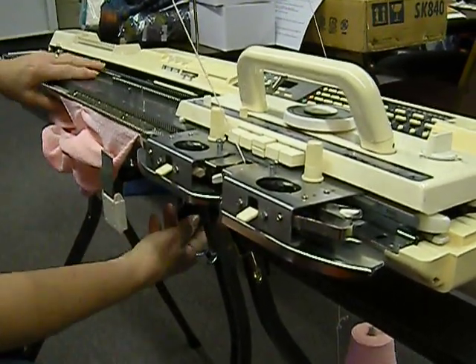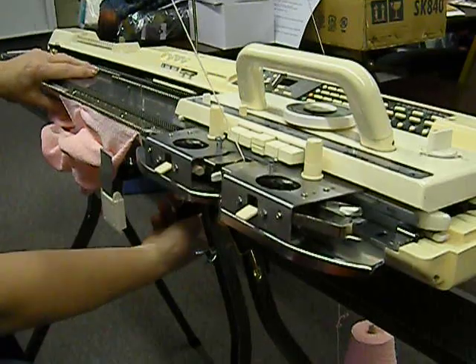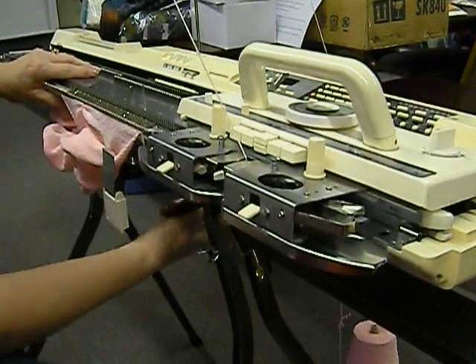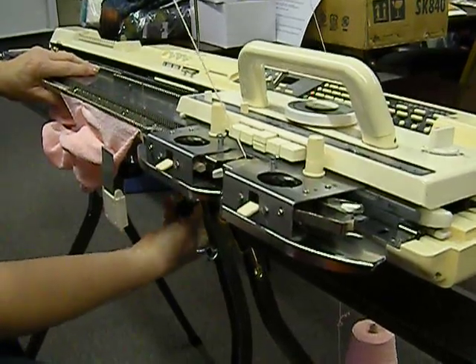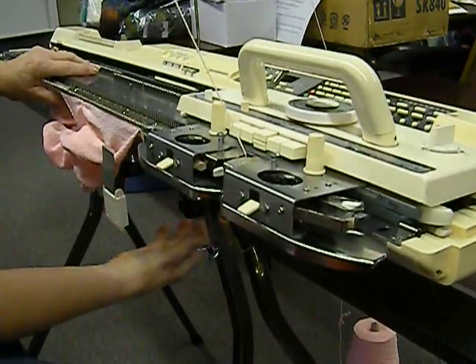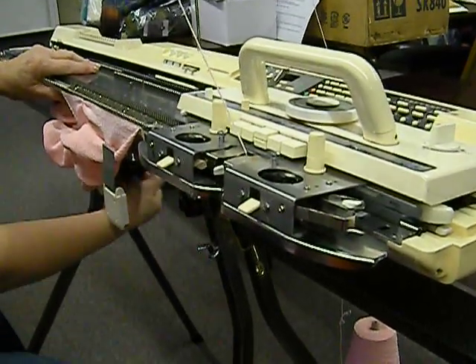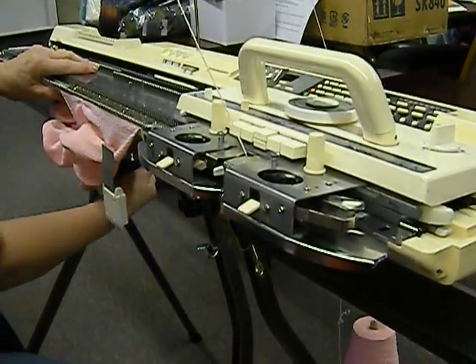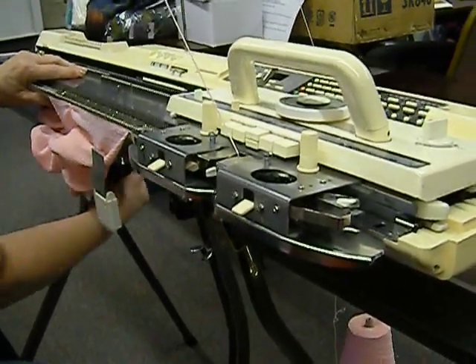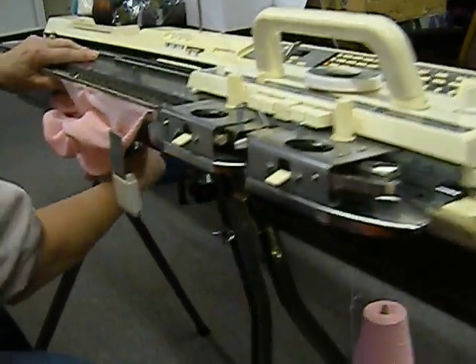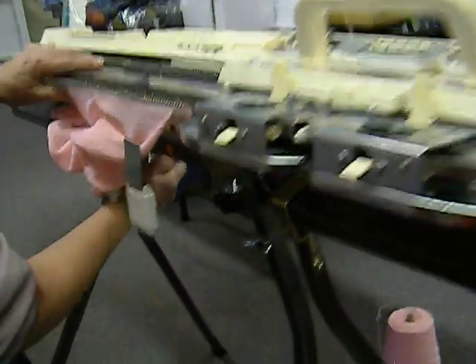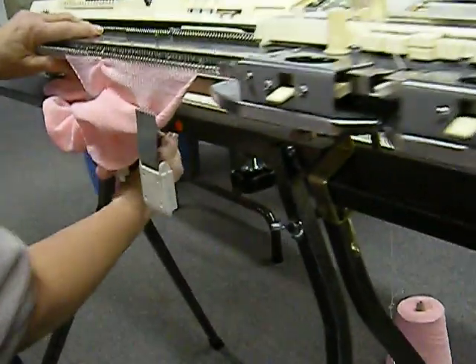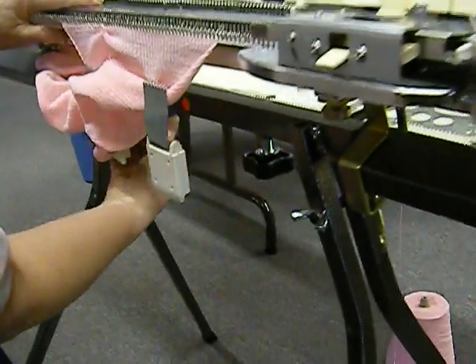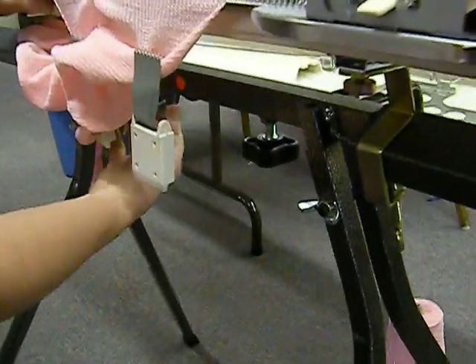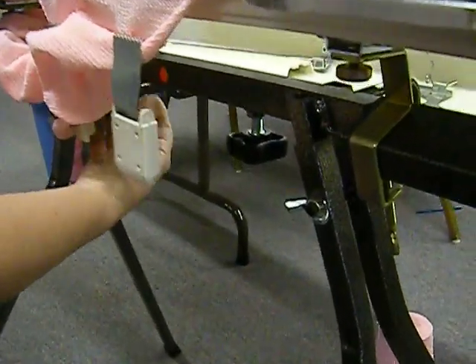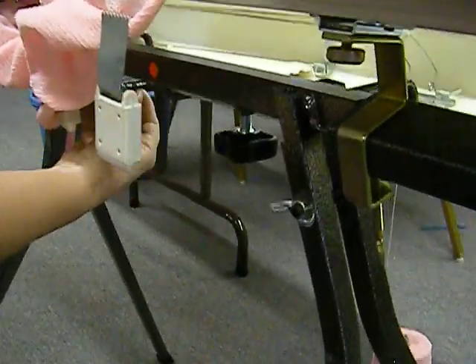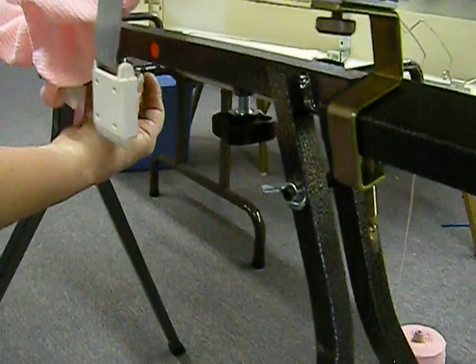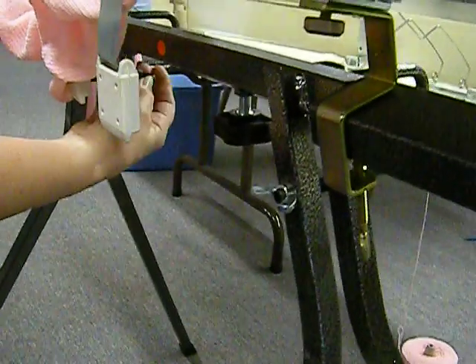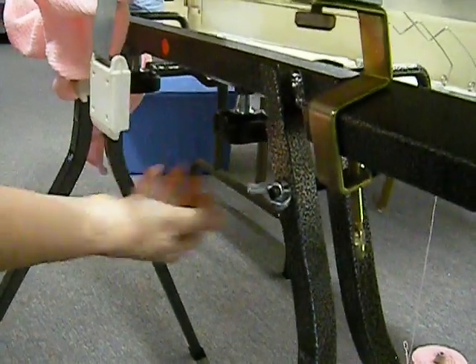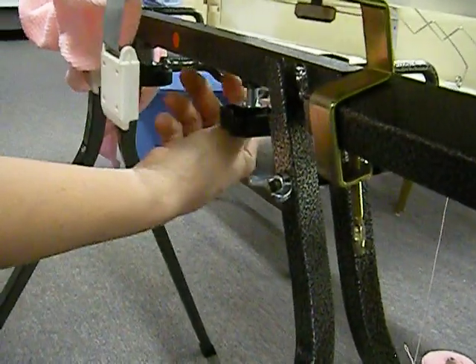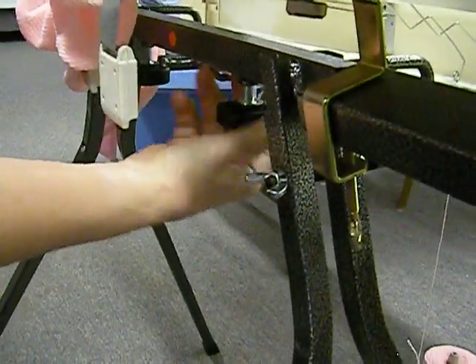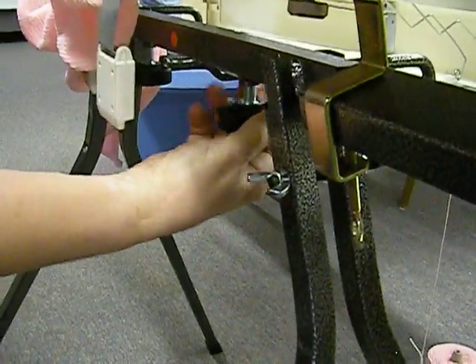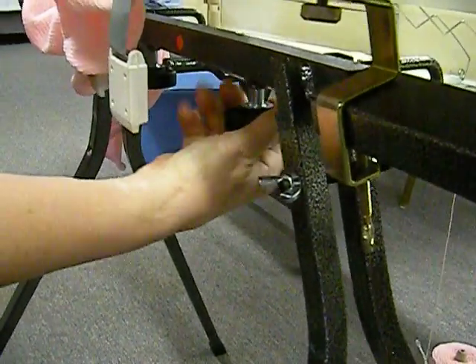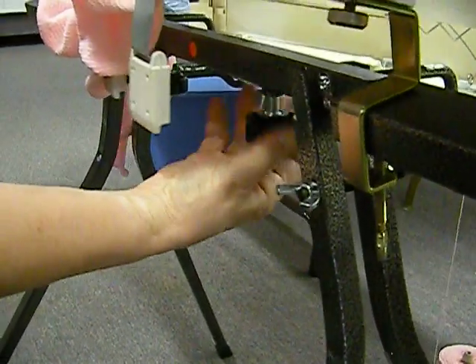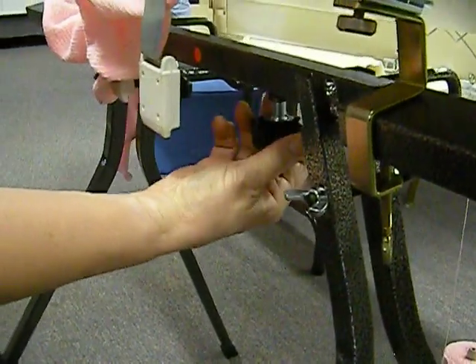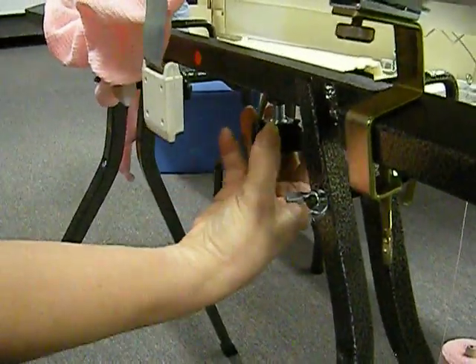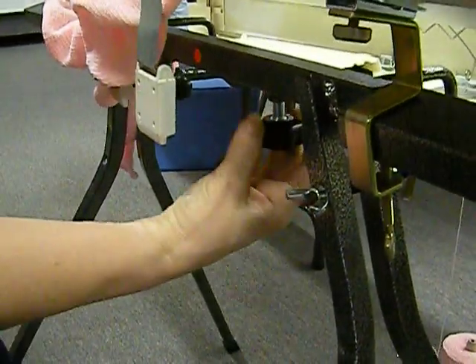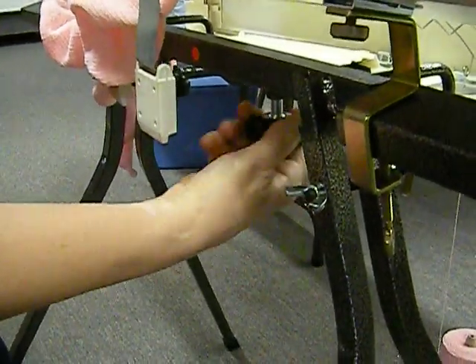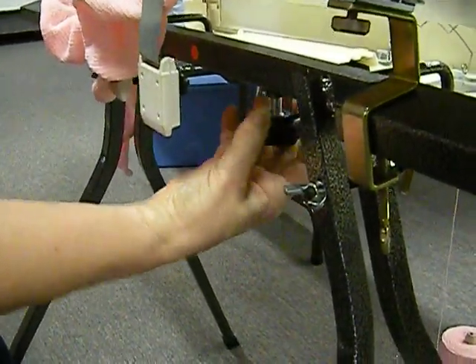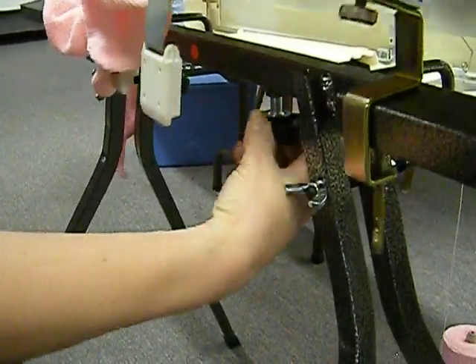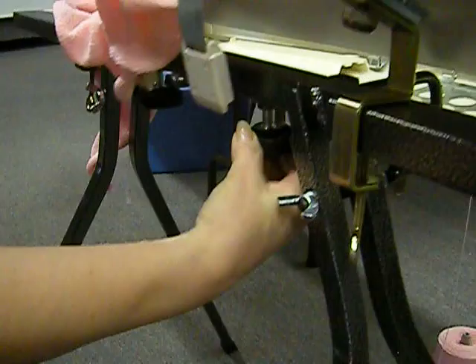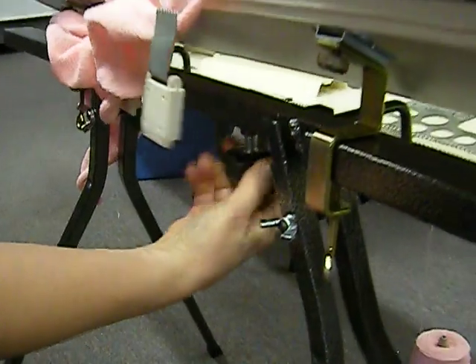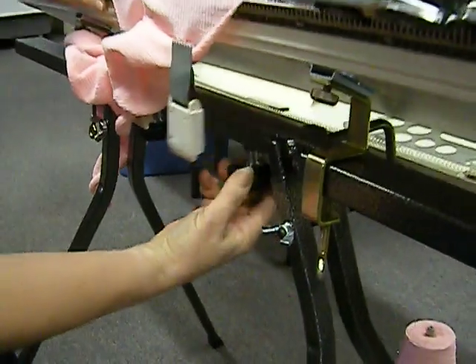Putting it back again the way I had it — loosen these. But you see, instead of the flat clamps, the ribber clamps are on all the time. There she goes back.